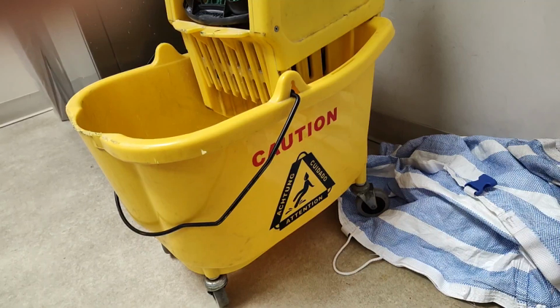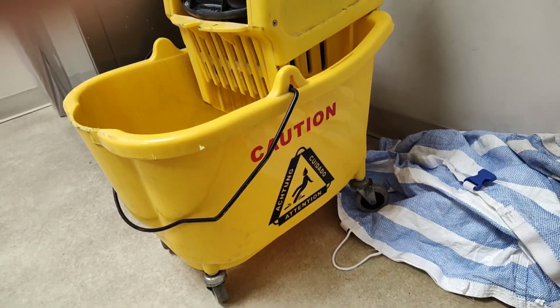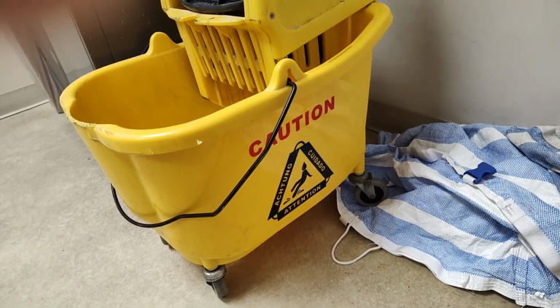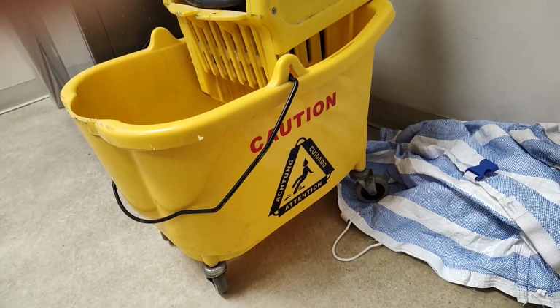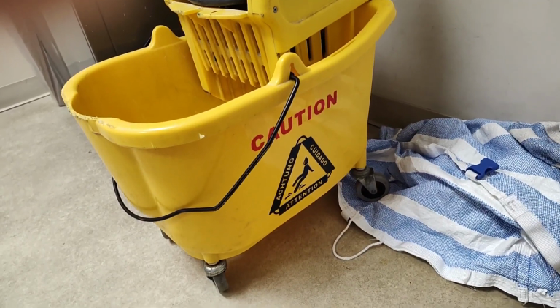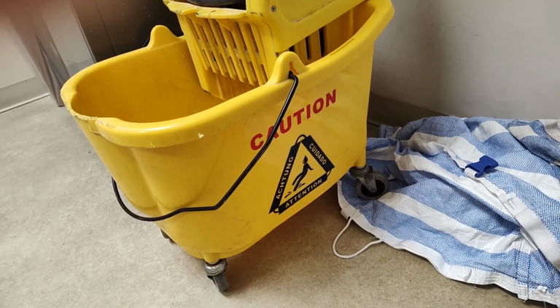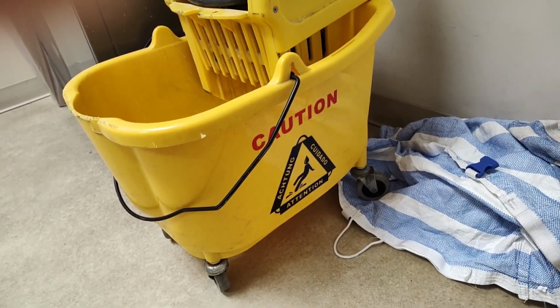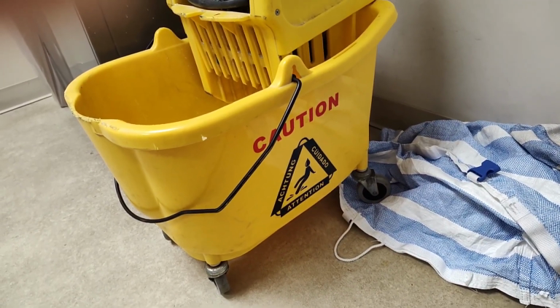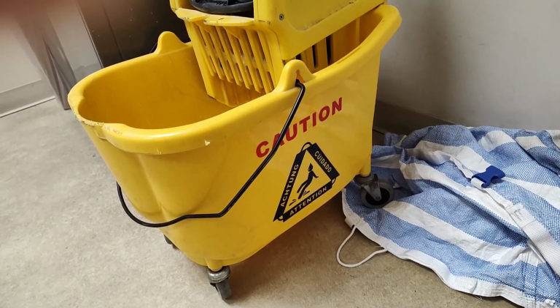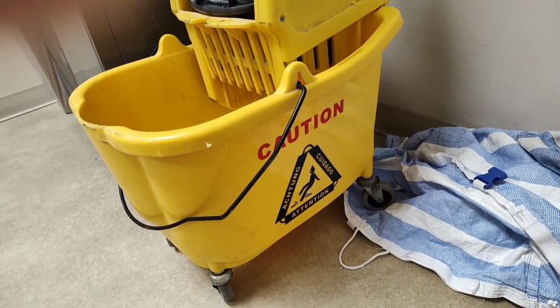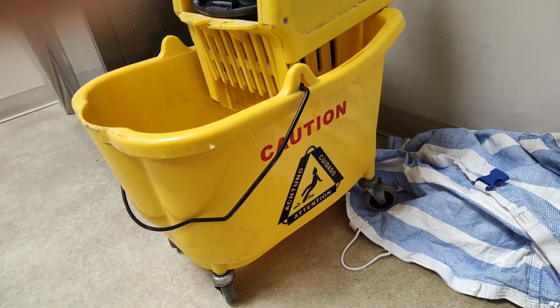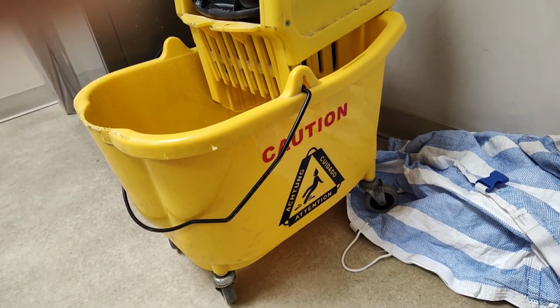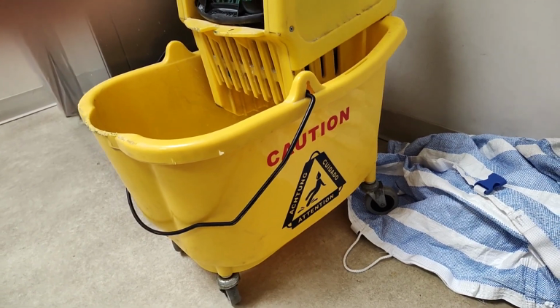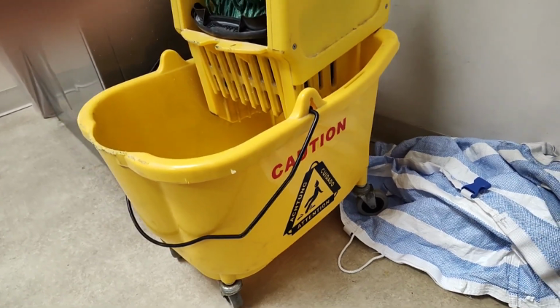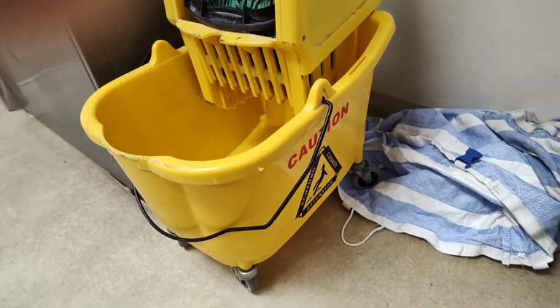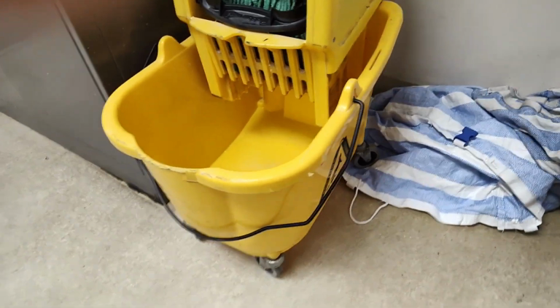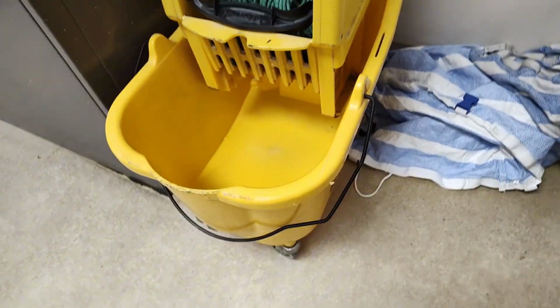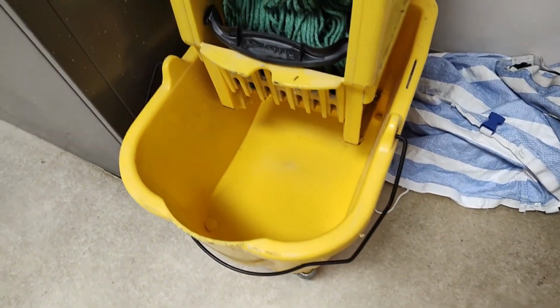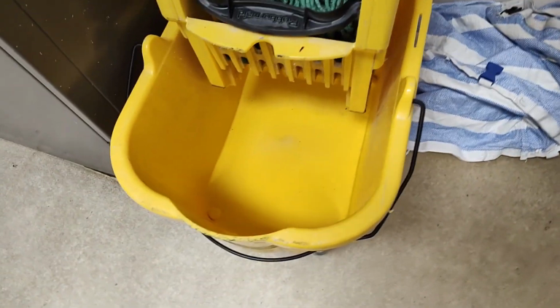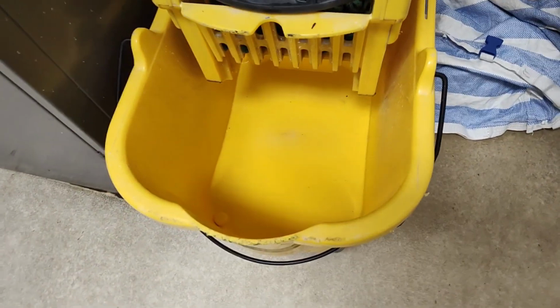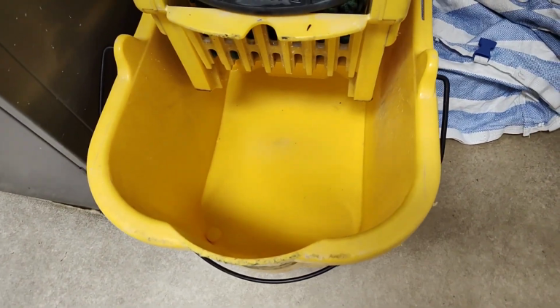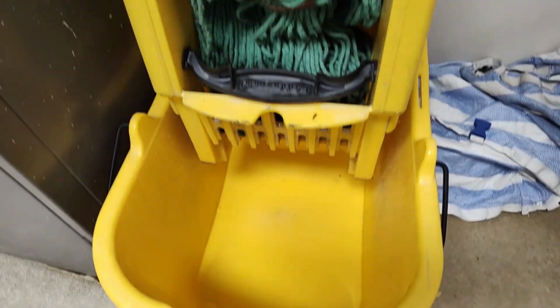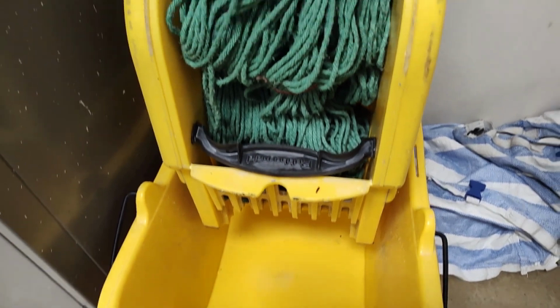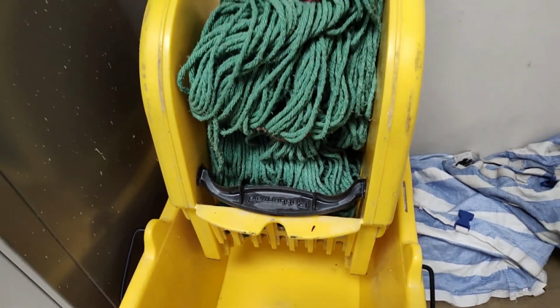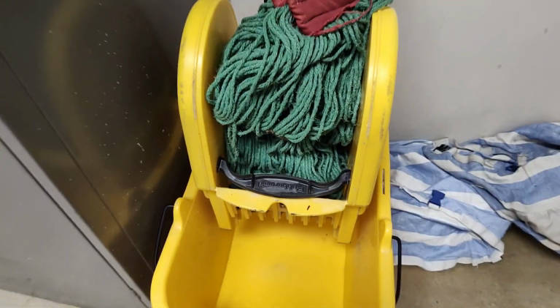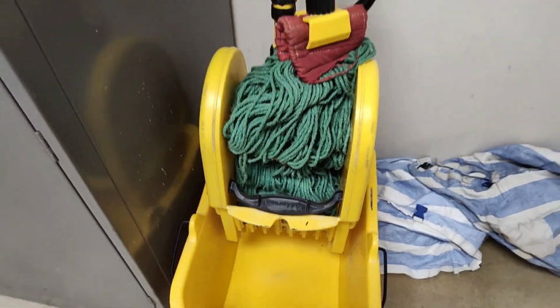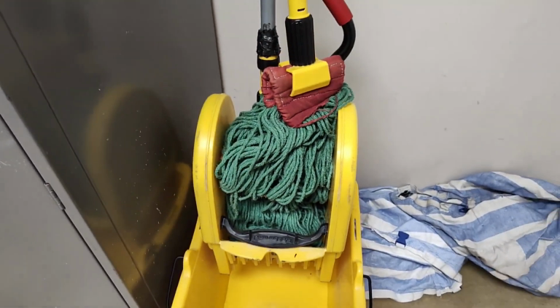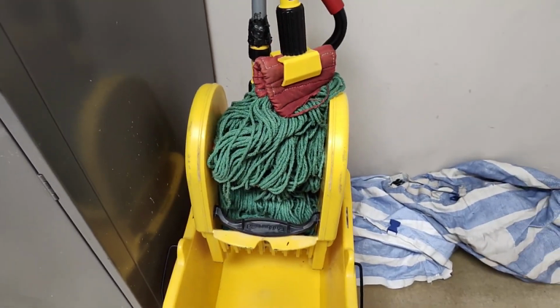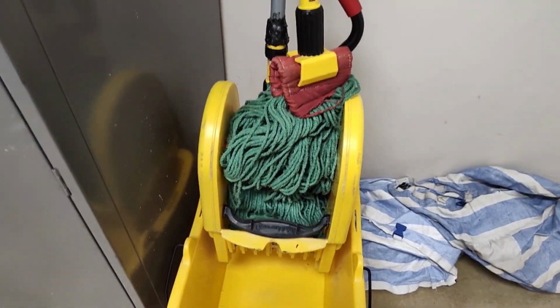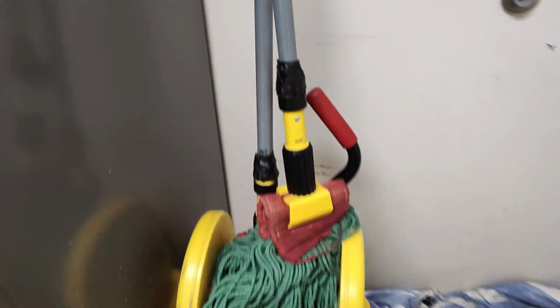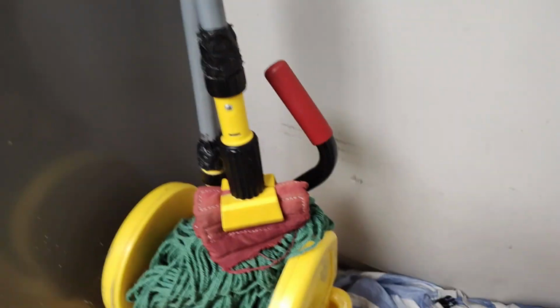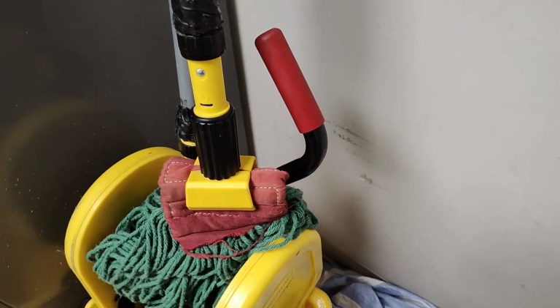Hi everybody, it's Derek here. Today I have with me this yellow Rubbermaid mop bucket with a wringer. Here's what it looks like from the side, and here's what it looks like from the top. You have plenty of space for water in there, and you can hold a good sized mop up on top to use.